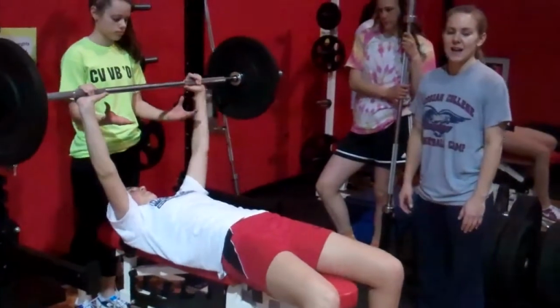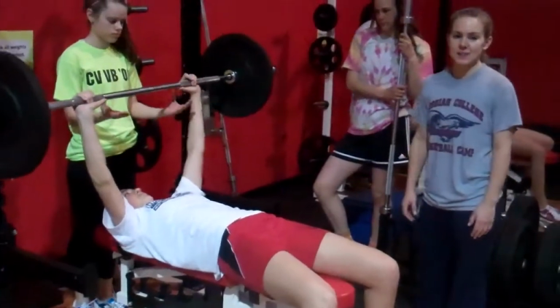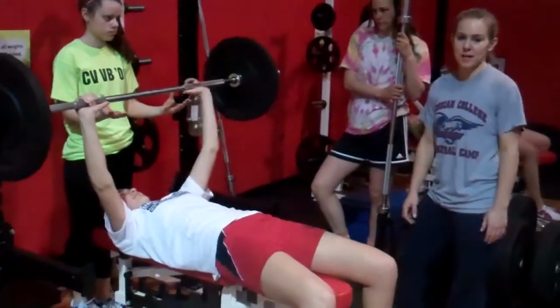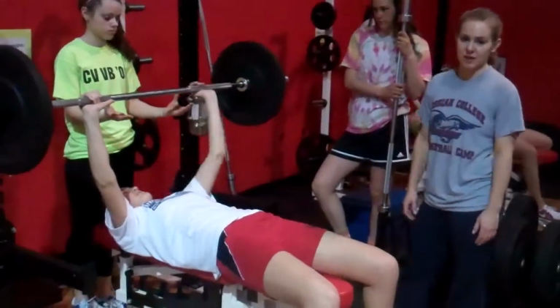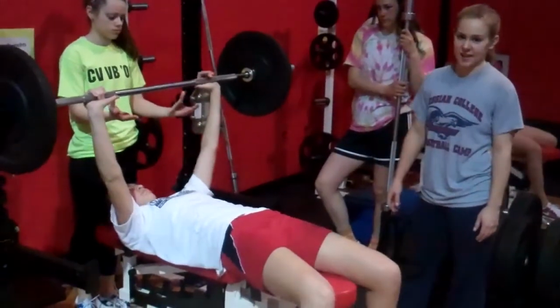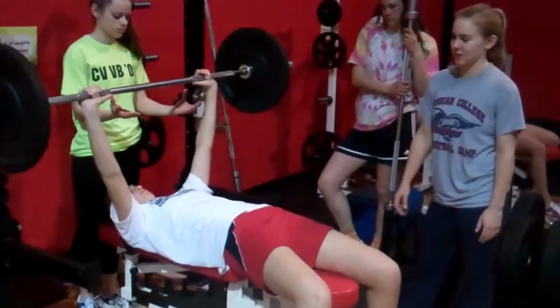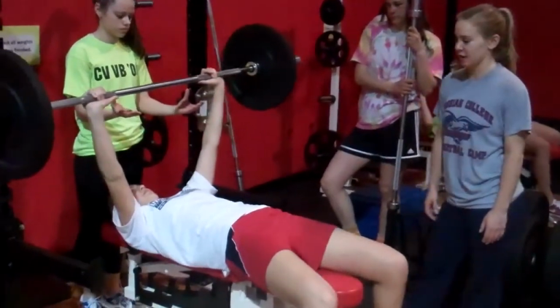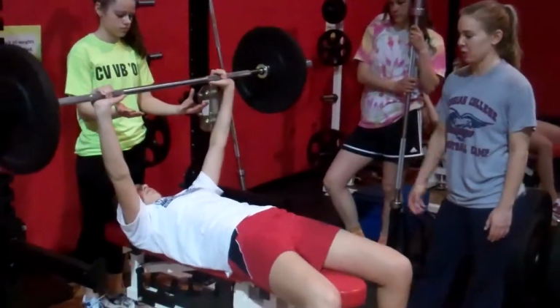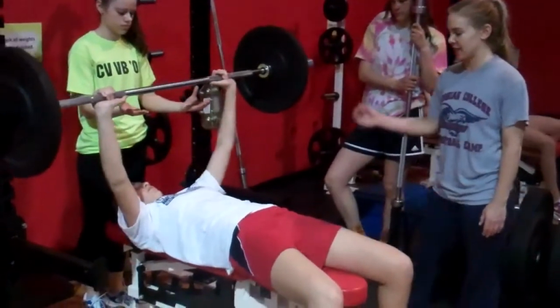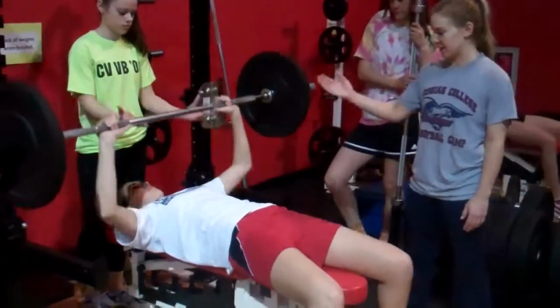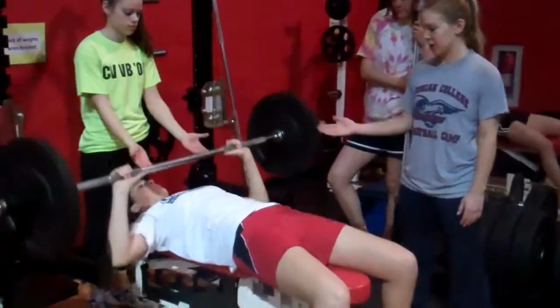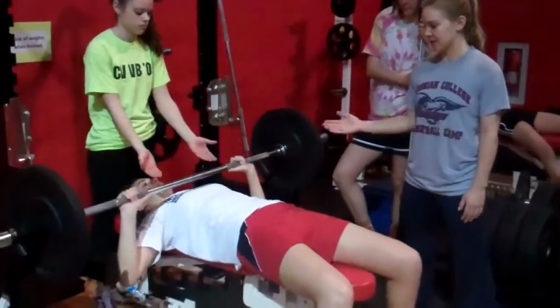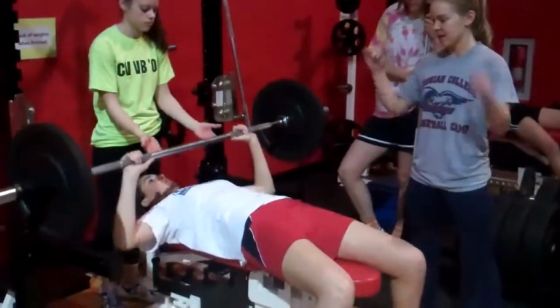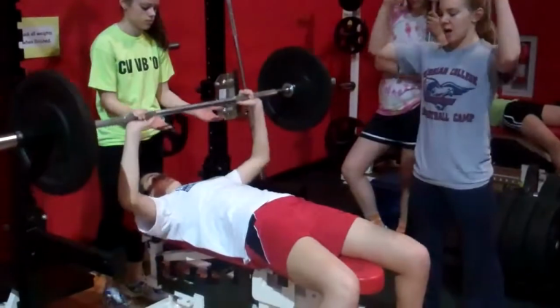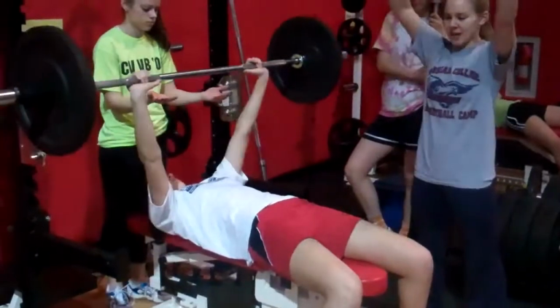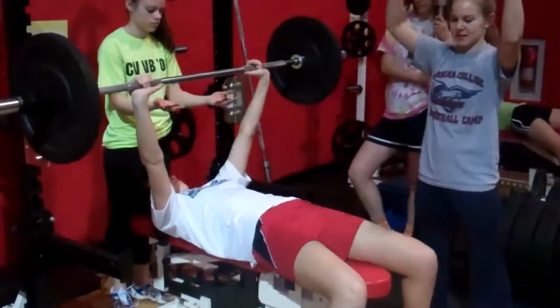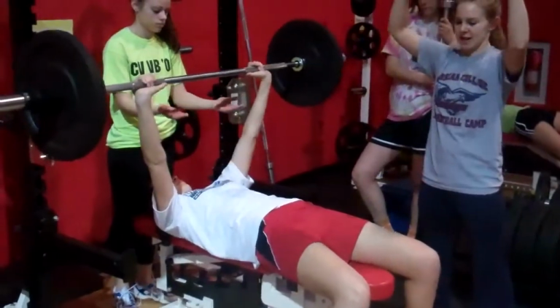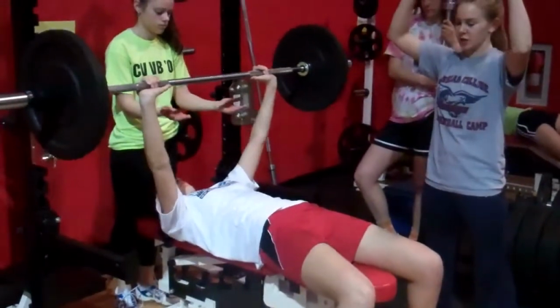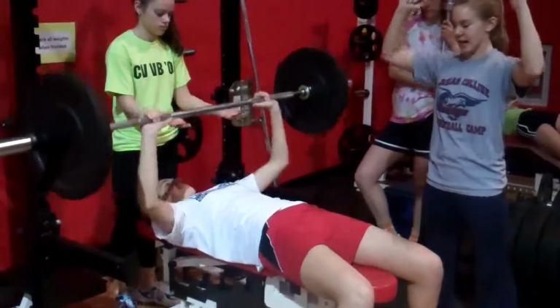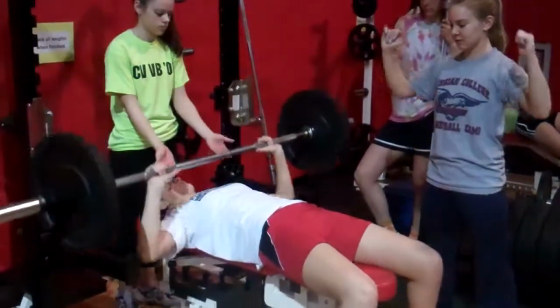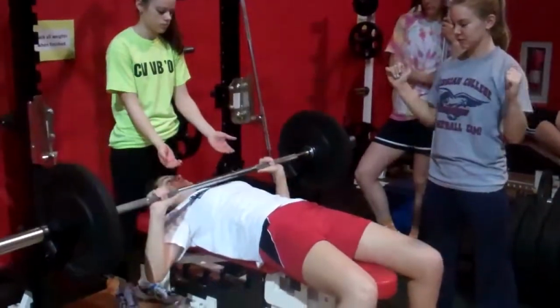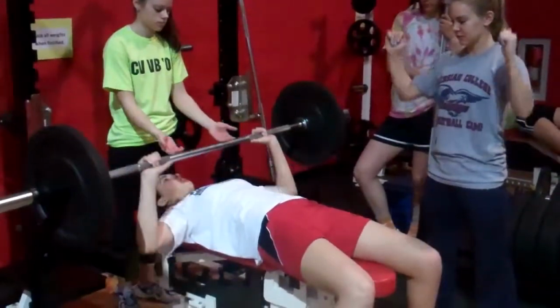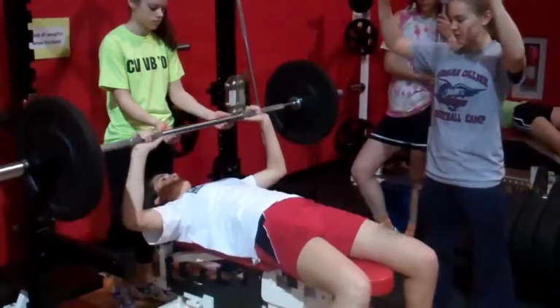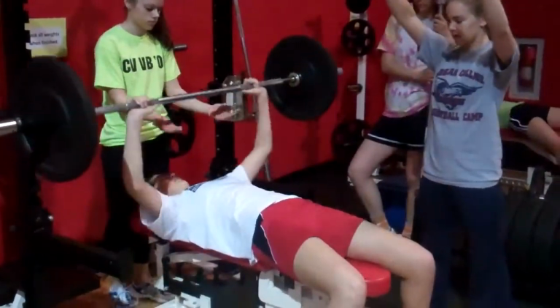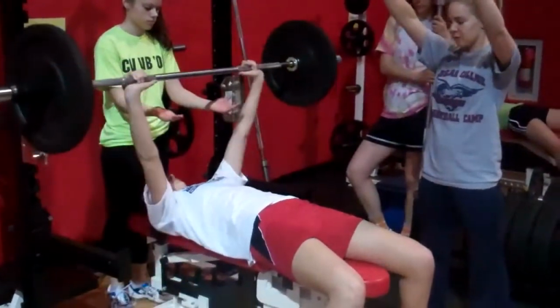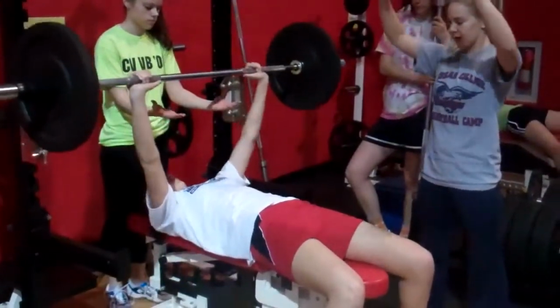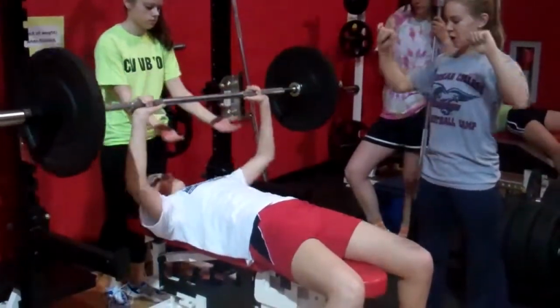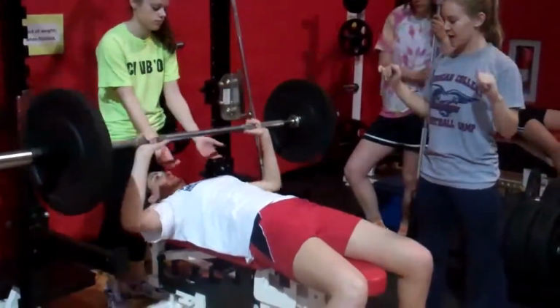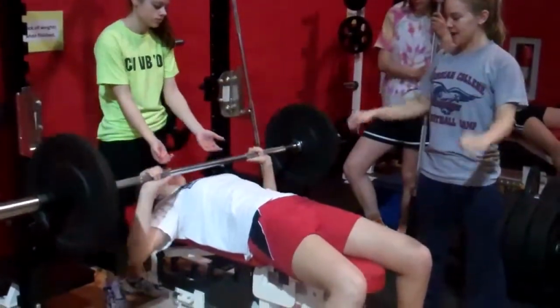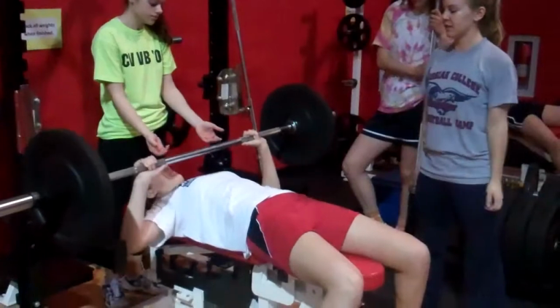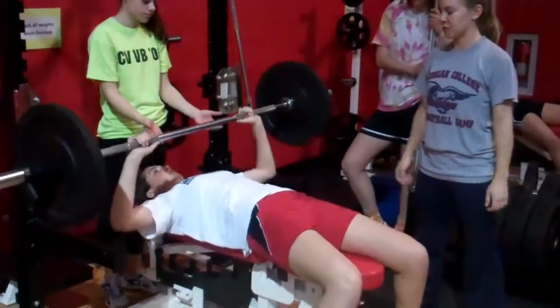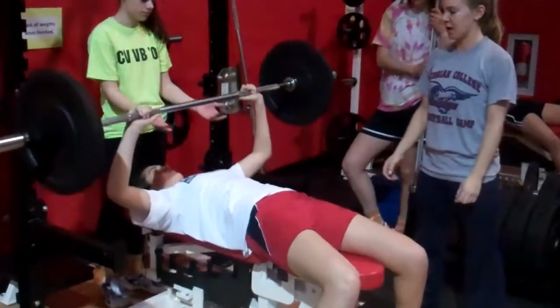This is bench press that Kelly's doing. She's bringing it down to her chest, elbows at a slight angle down. Bring it the whole way down, then pushing up.